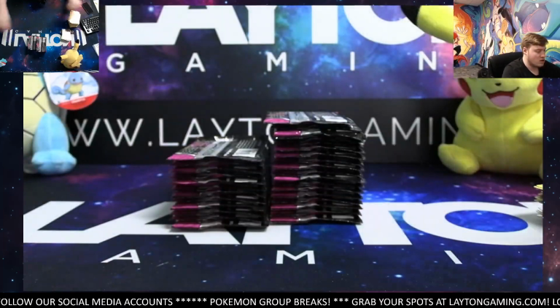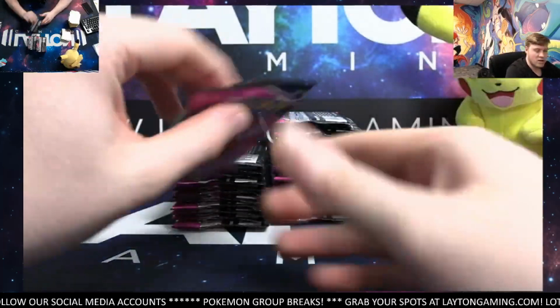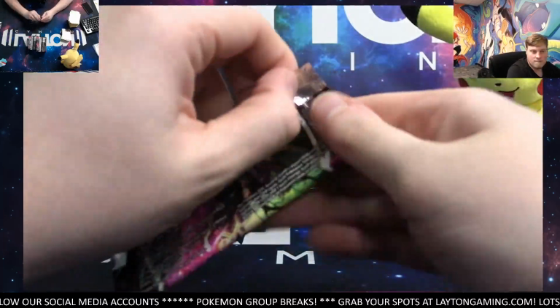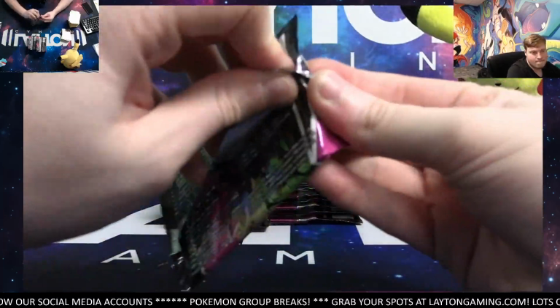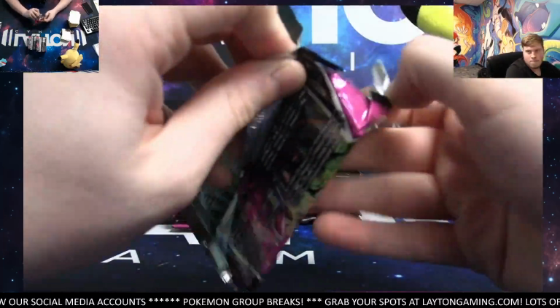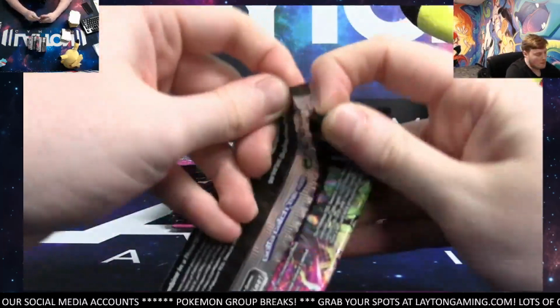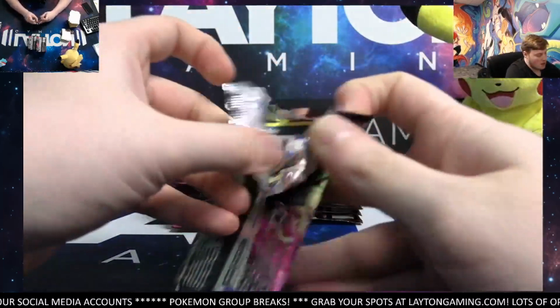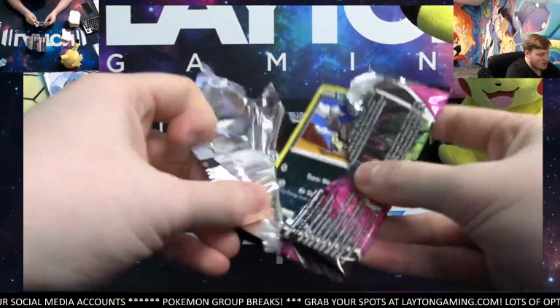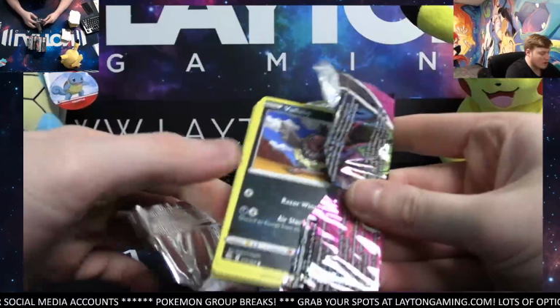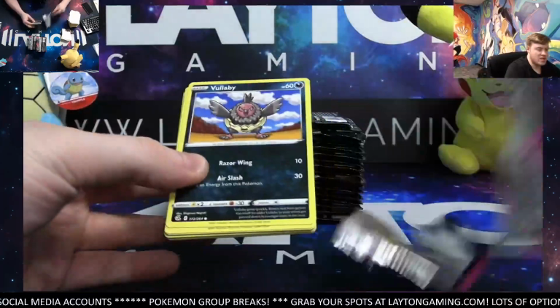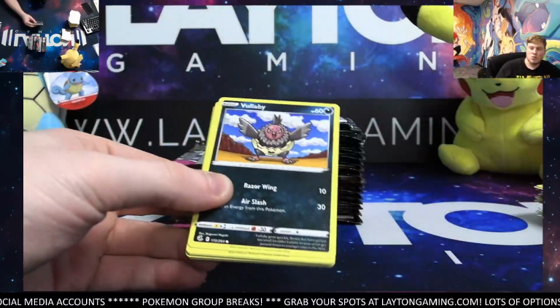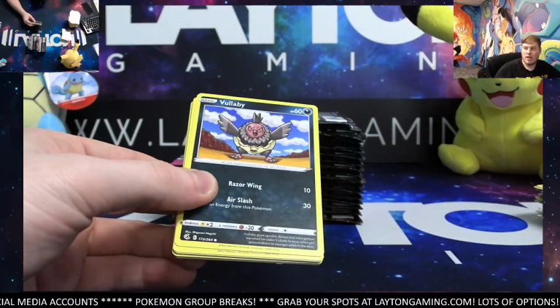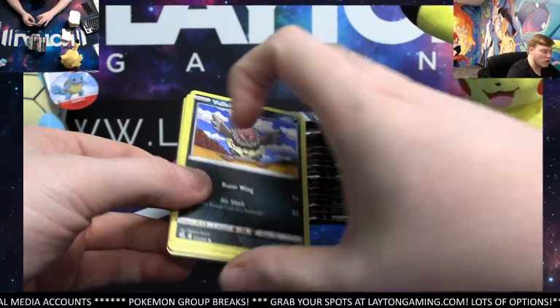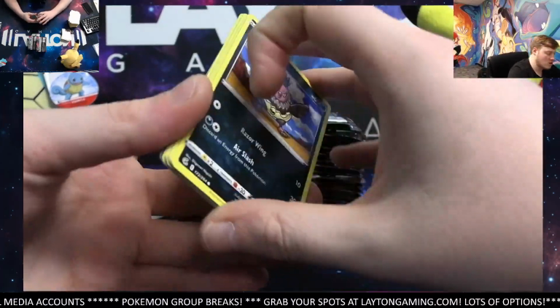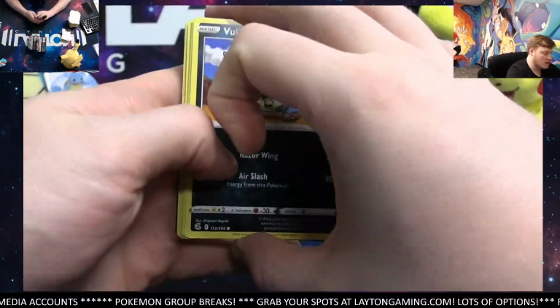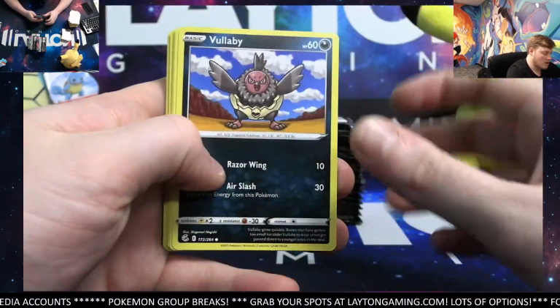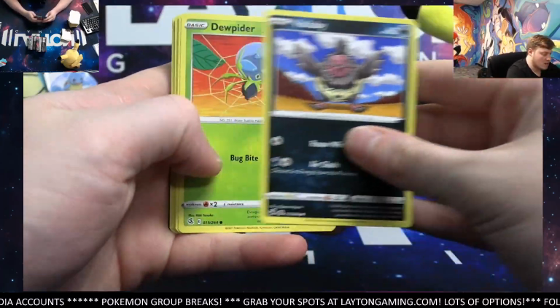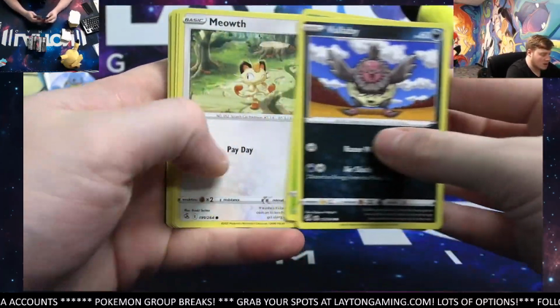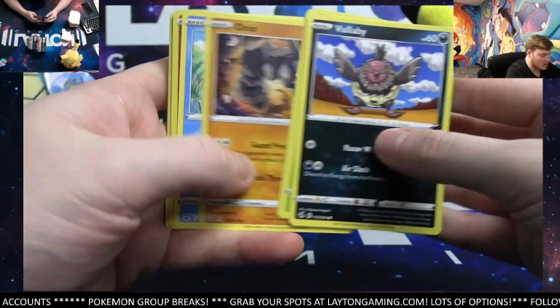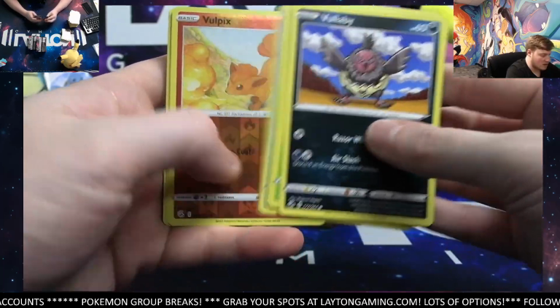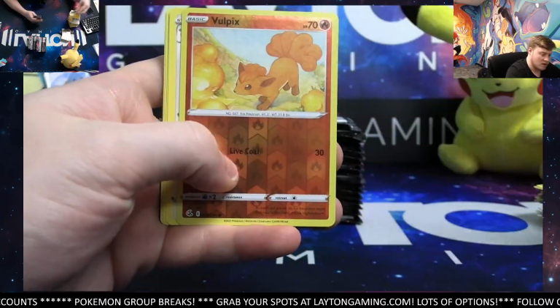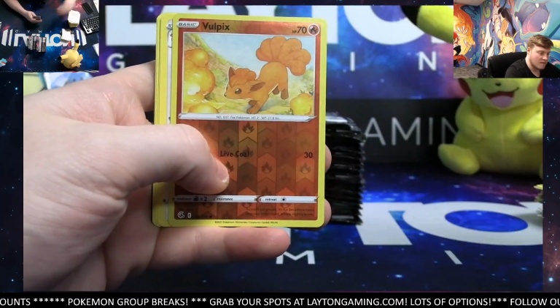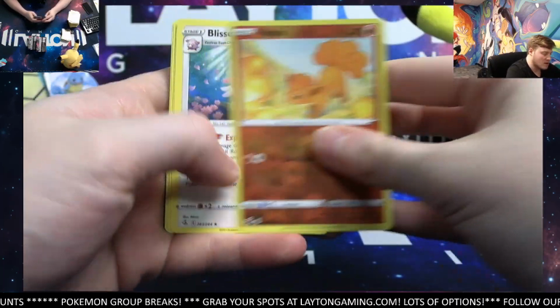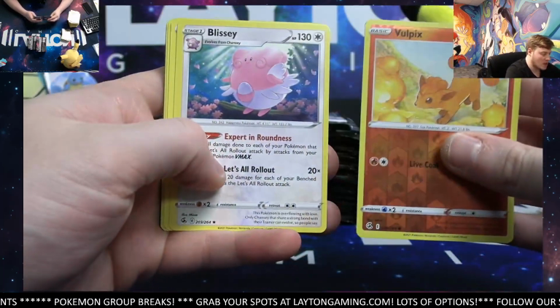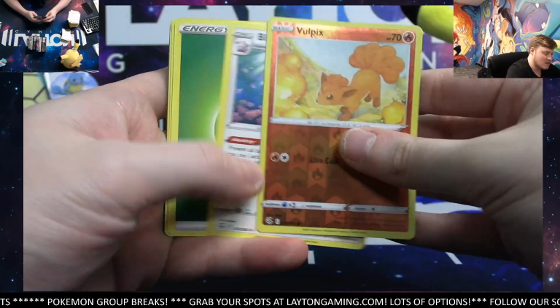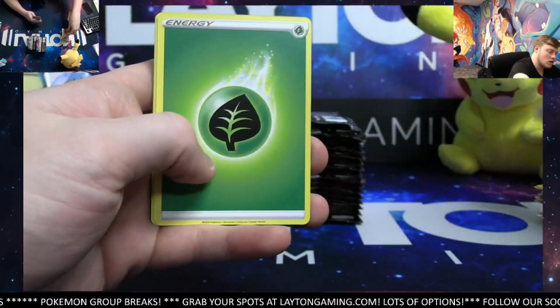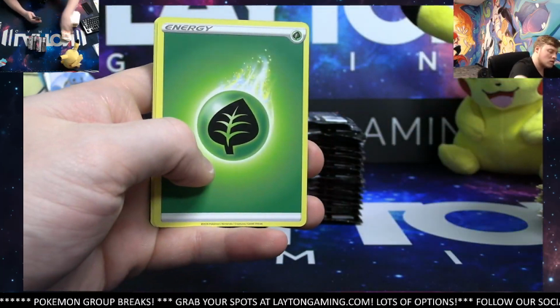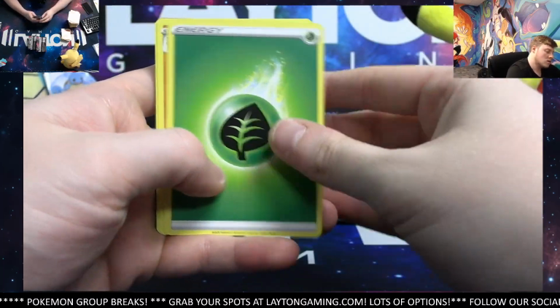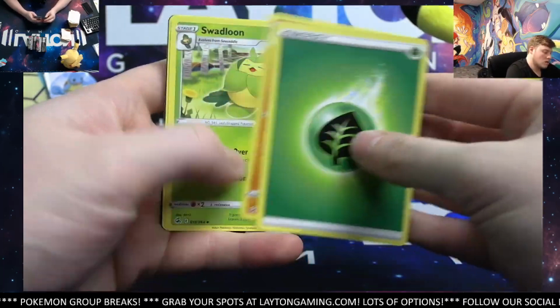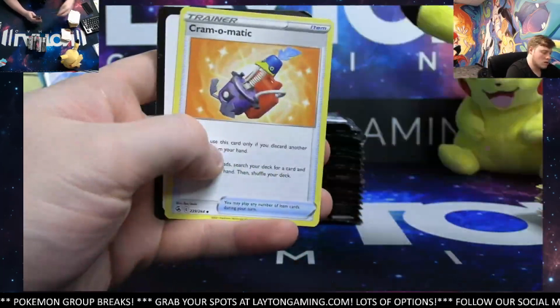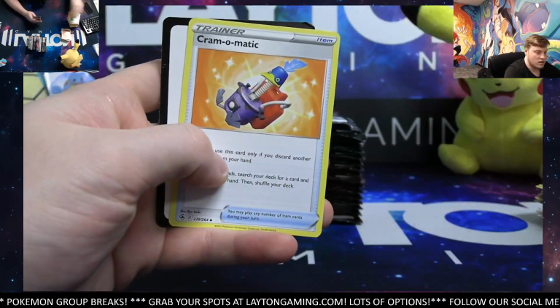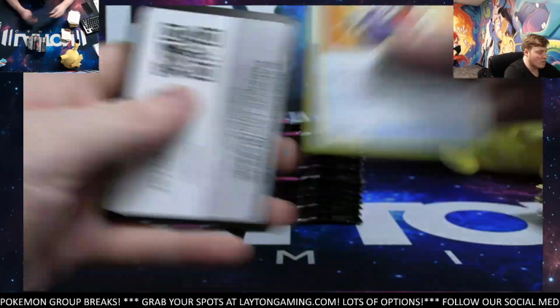Chargebug. Sean will probably send you a DM as well — maybe he can help resolve it, just send him over a couple of screenshots. Vulpix and a Blissey. CramoMatic.